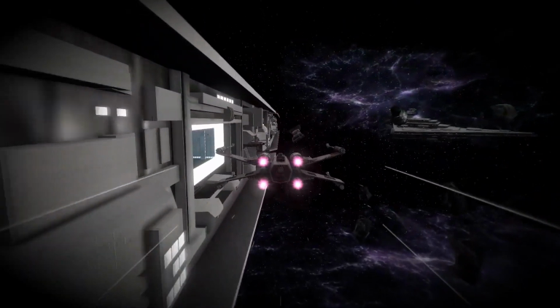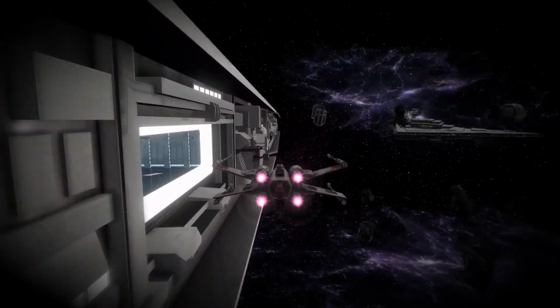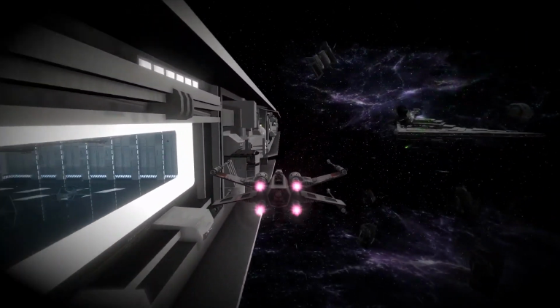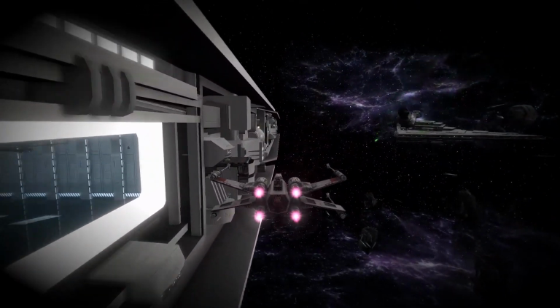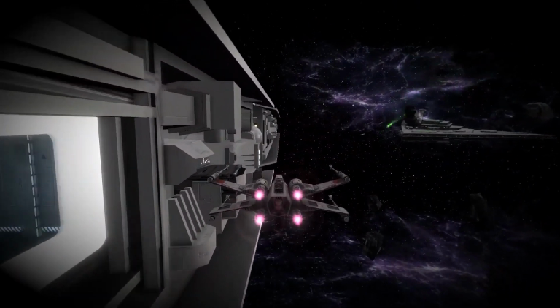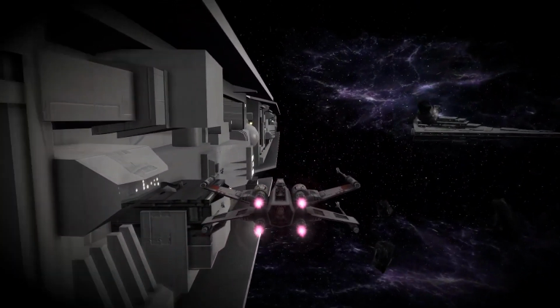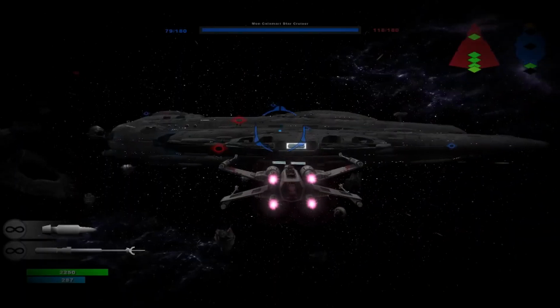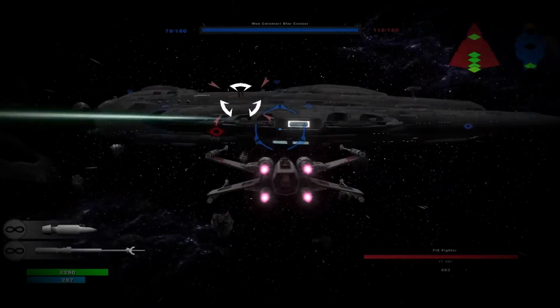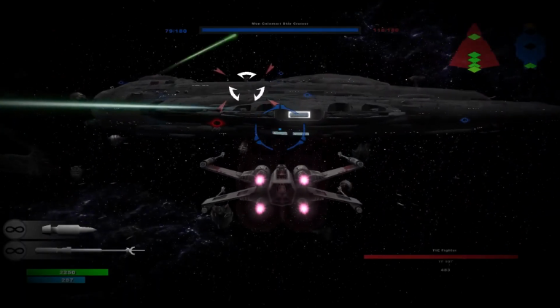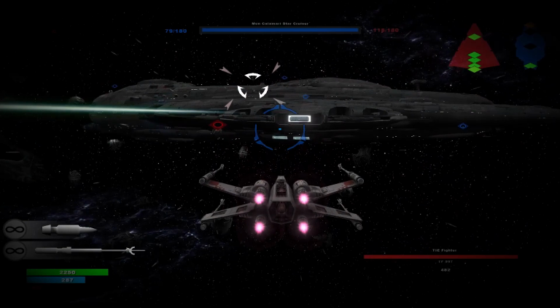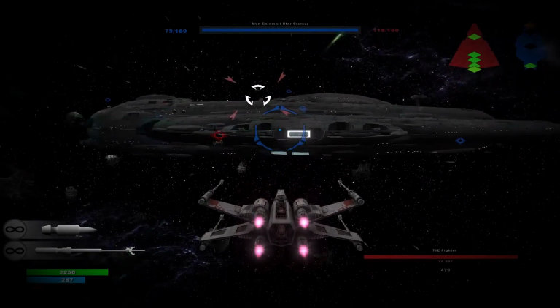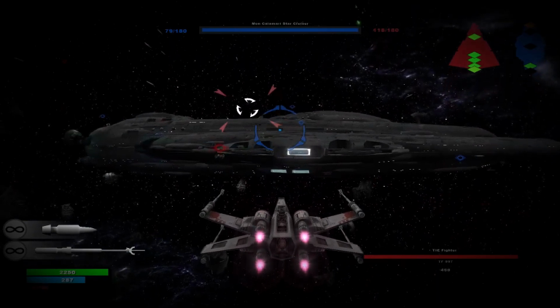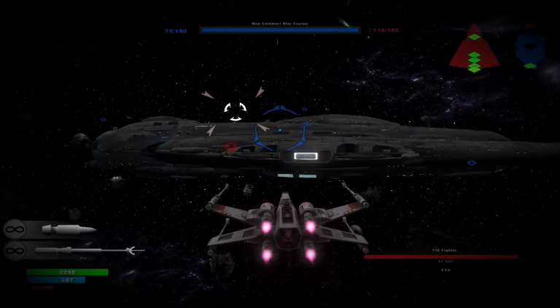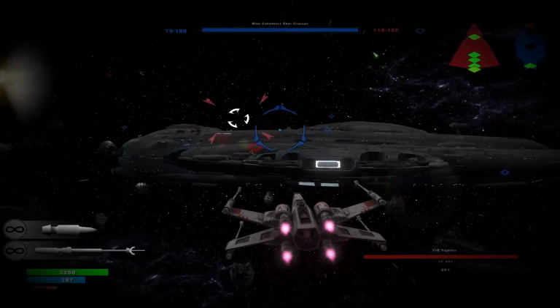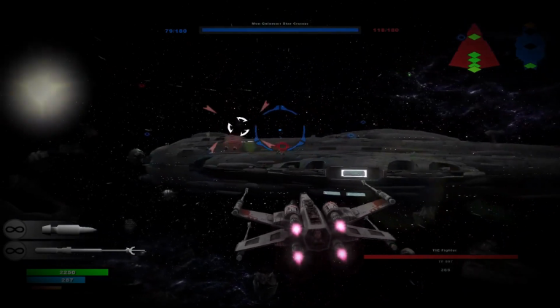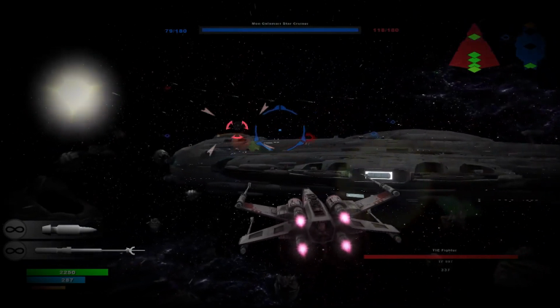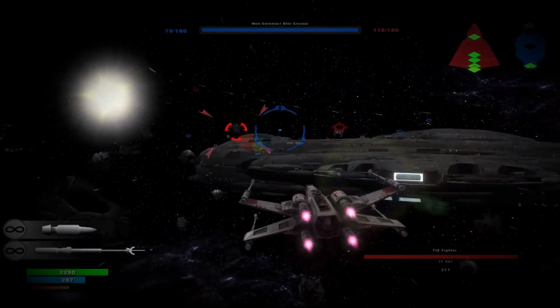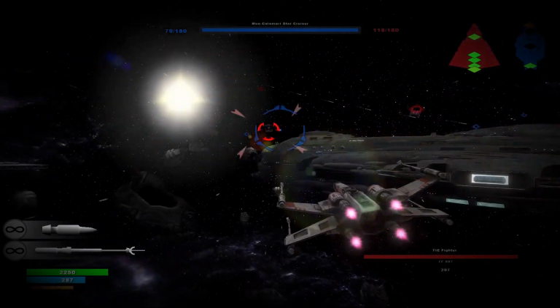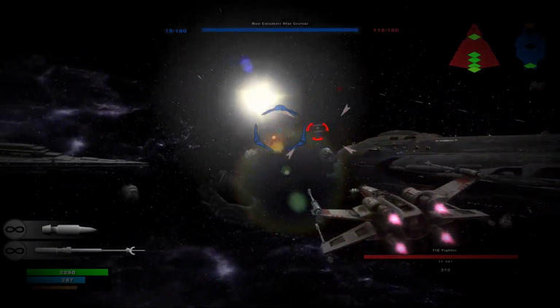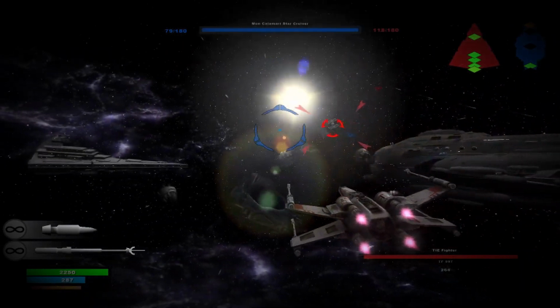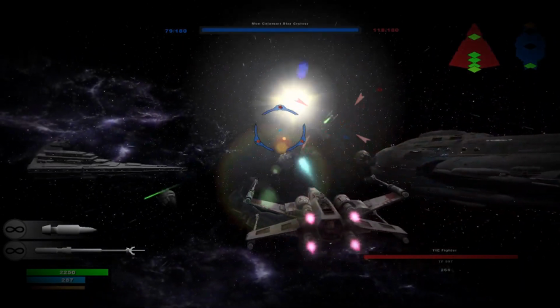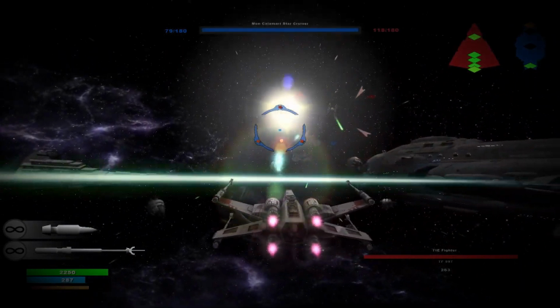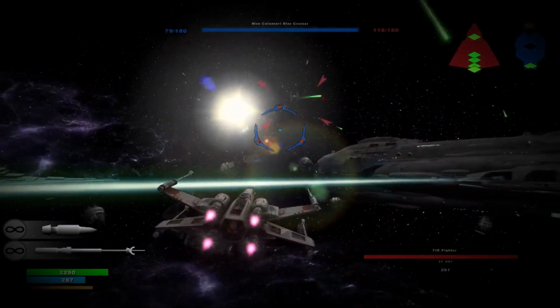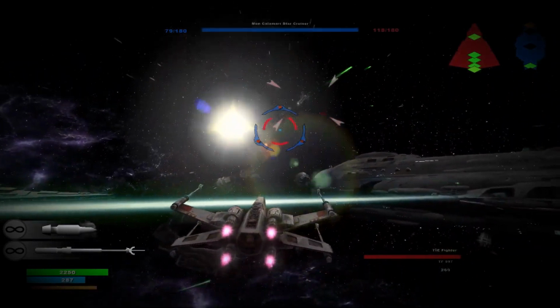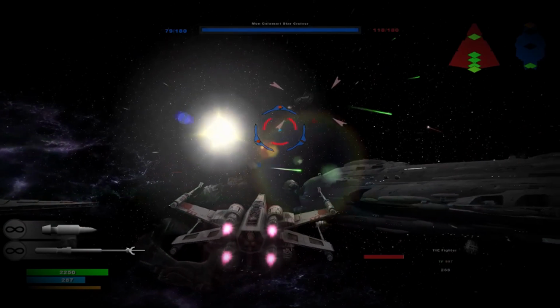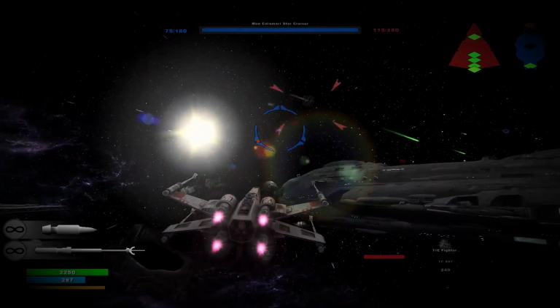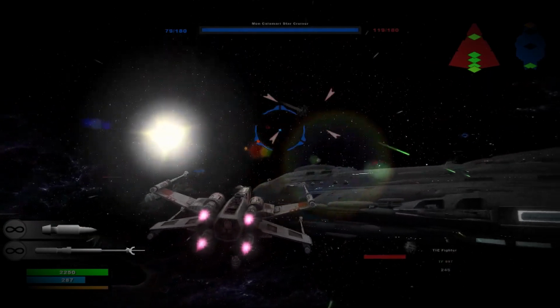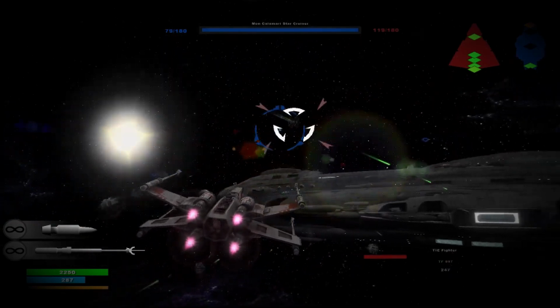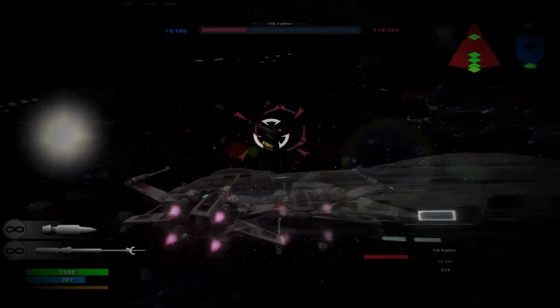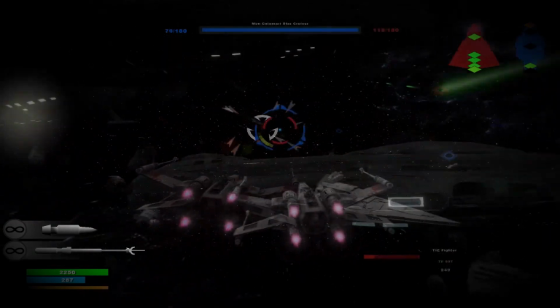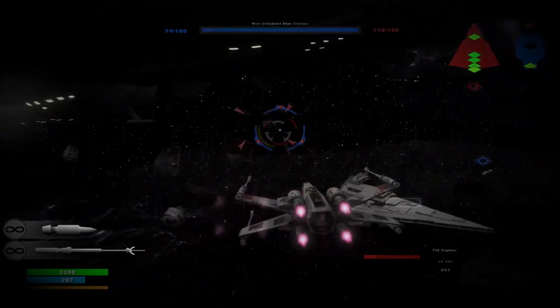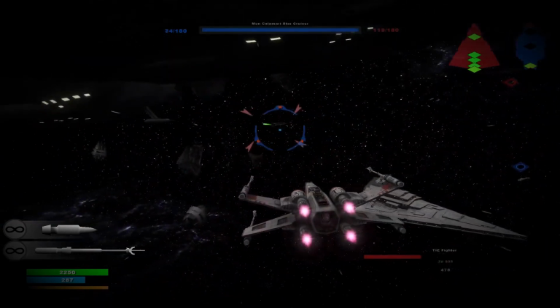Don't let the enemy get away. Activate target tracking to follow their movements. They can run, but they can't hide. The distance indicator will tell you how far away the enemy is, and whether they're above or below you.